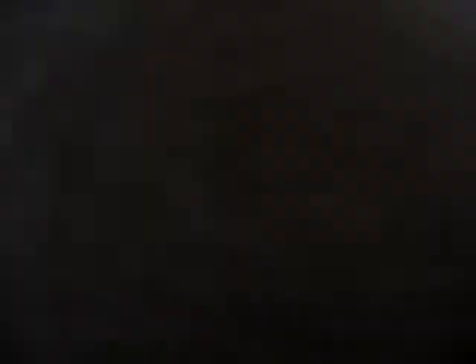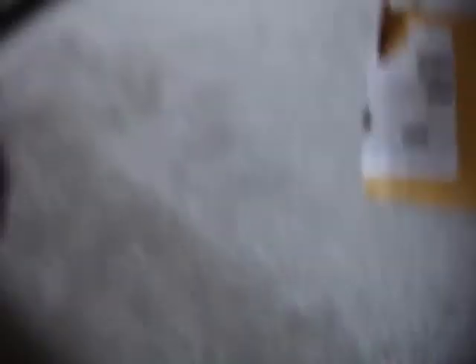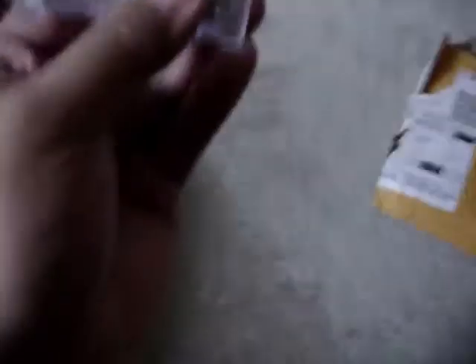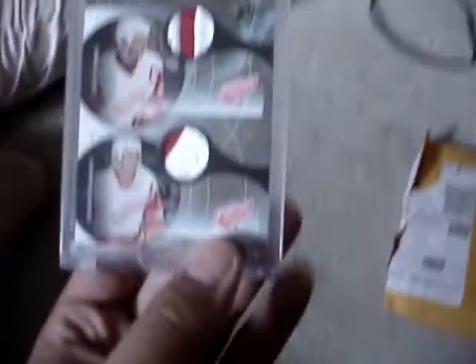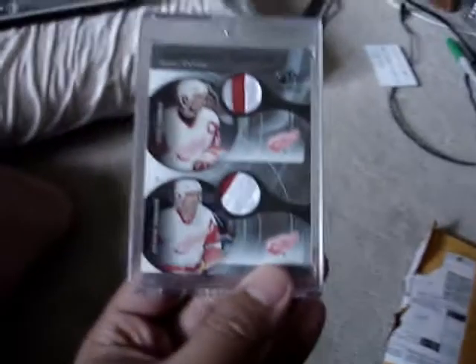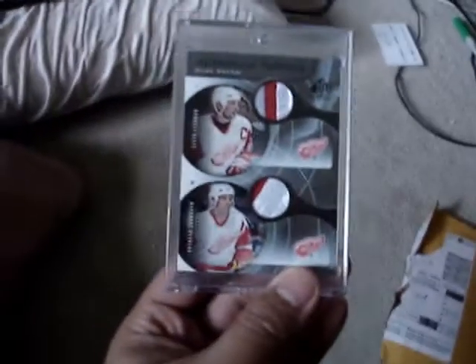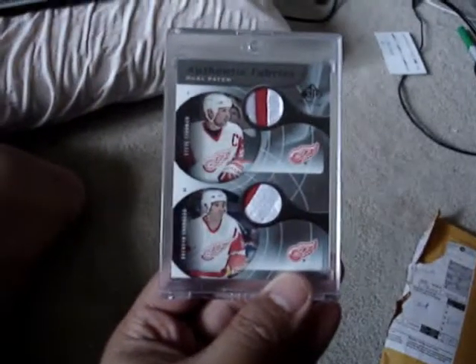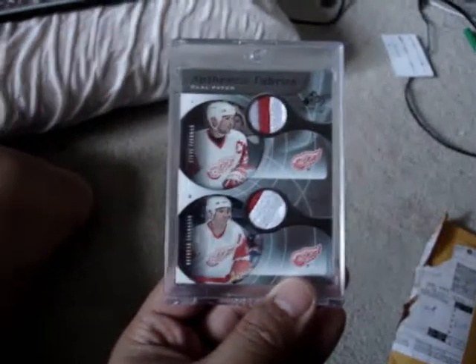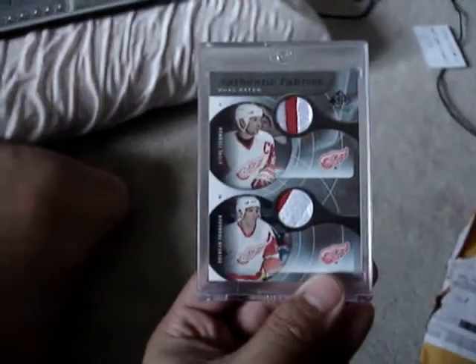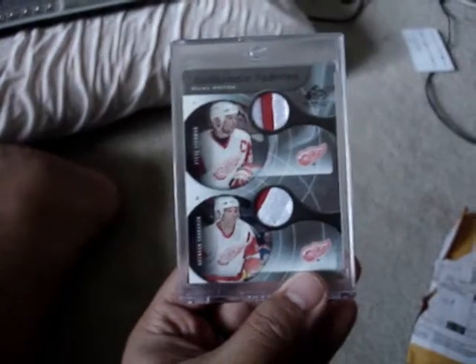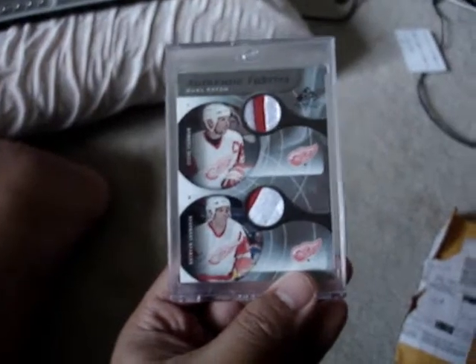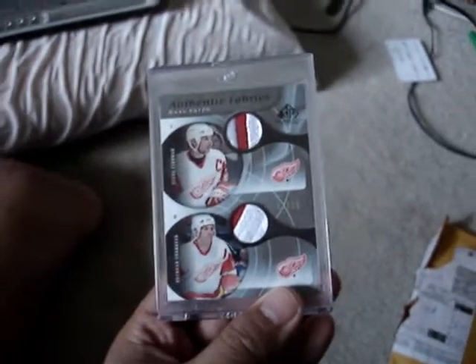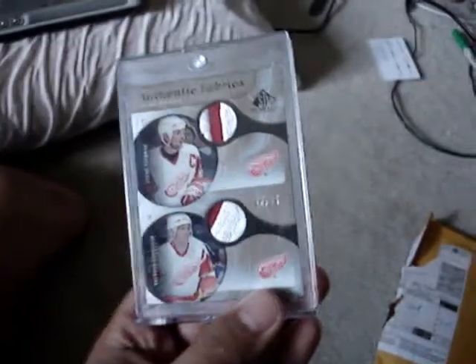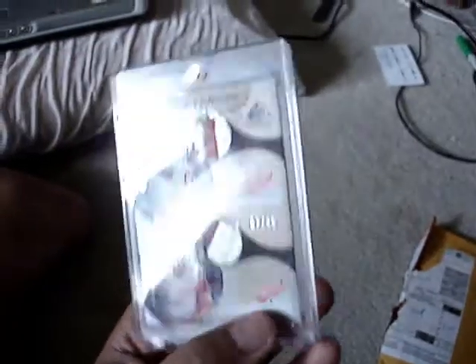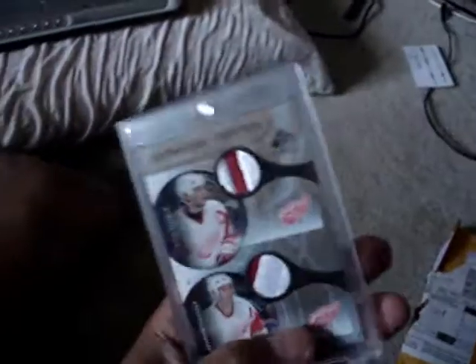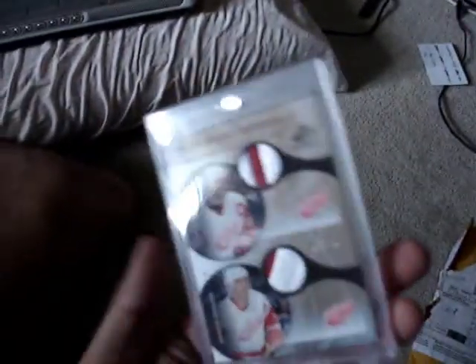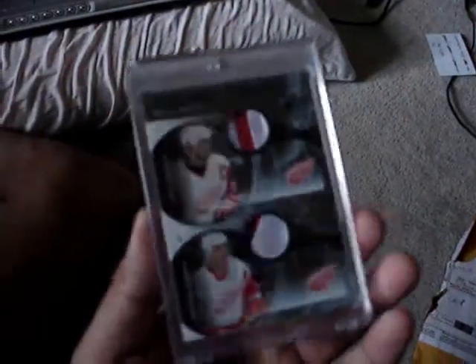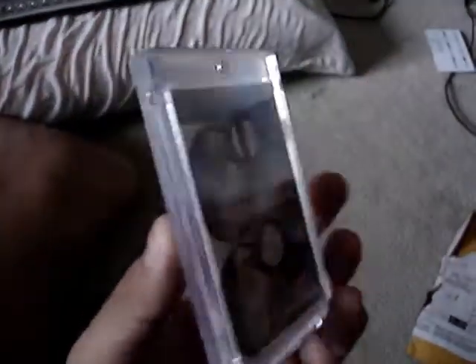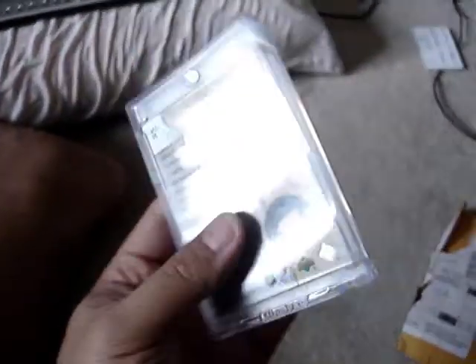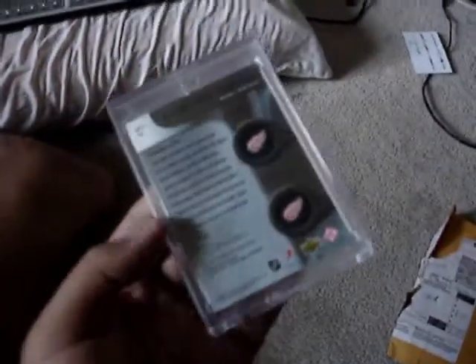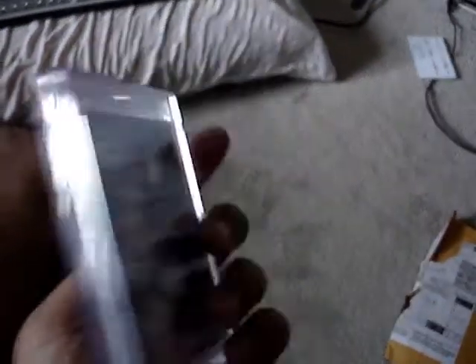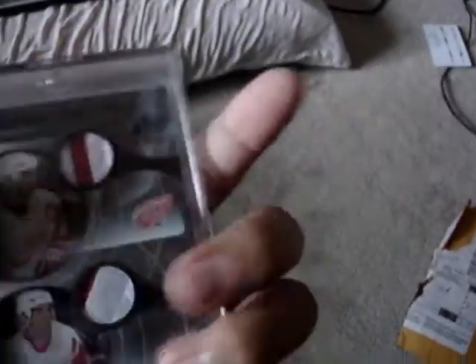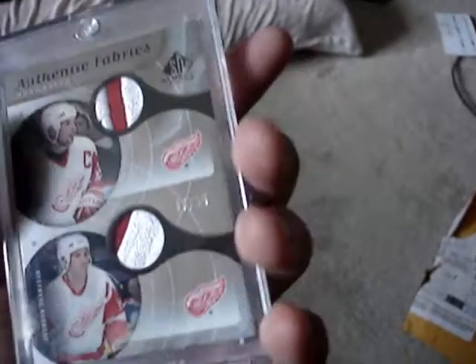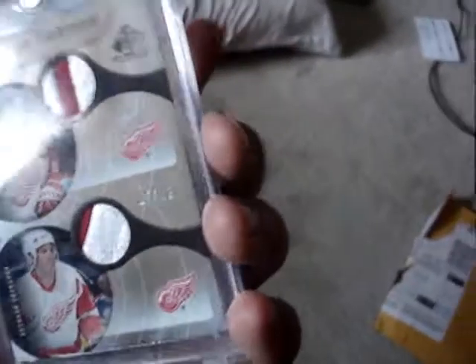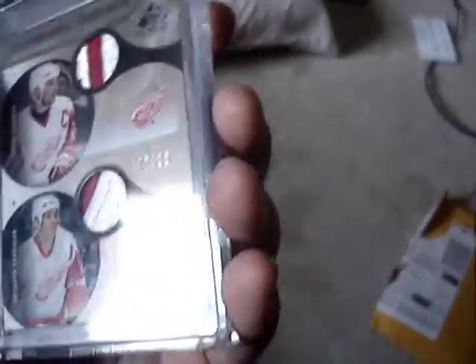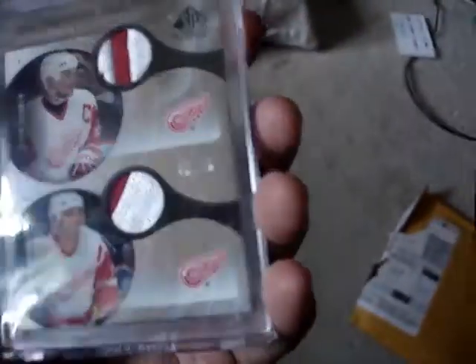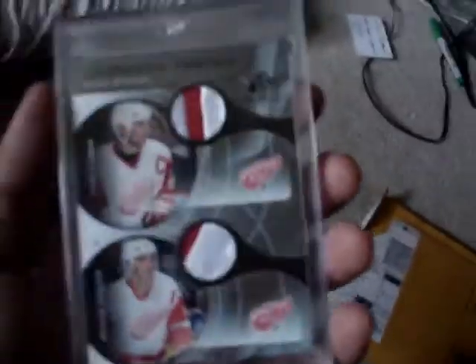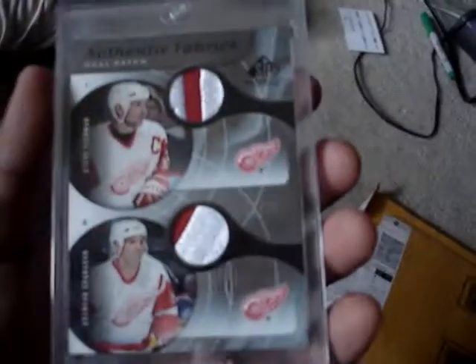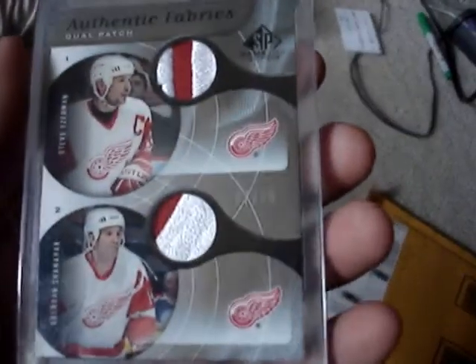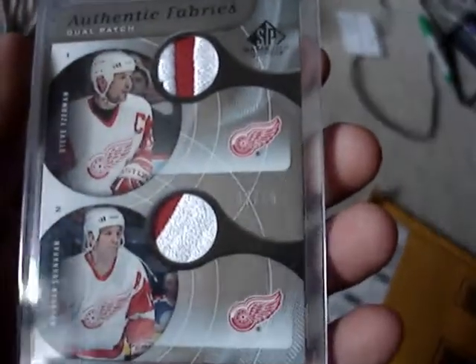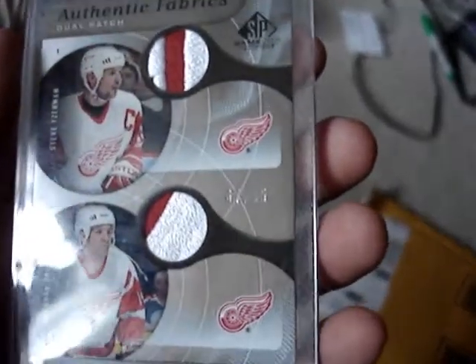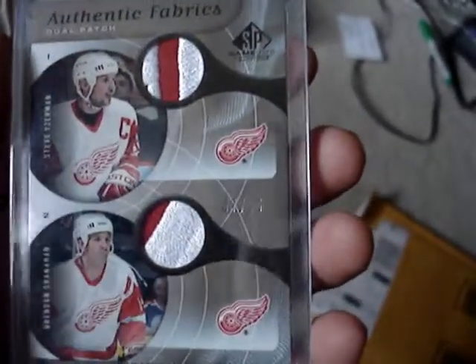And it is a Steve Eisman, Brendan Shanahan dual patch card. Sickness. It's numbered 7 out of 35, if you can see that.